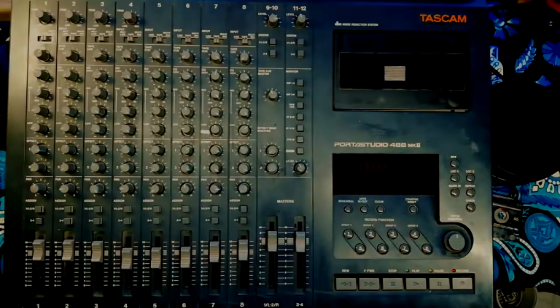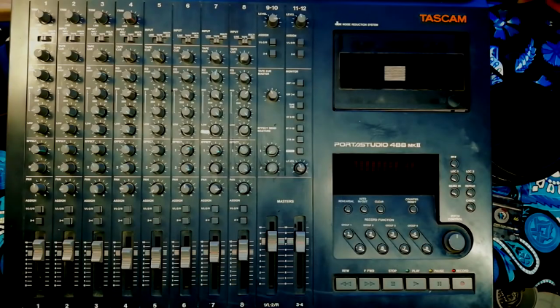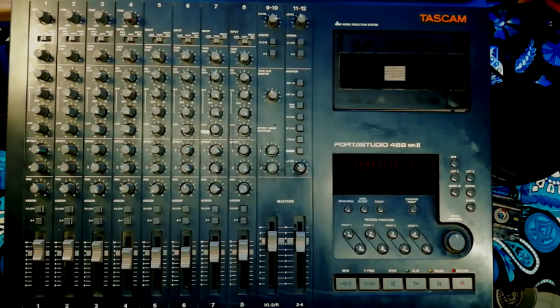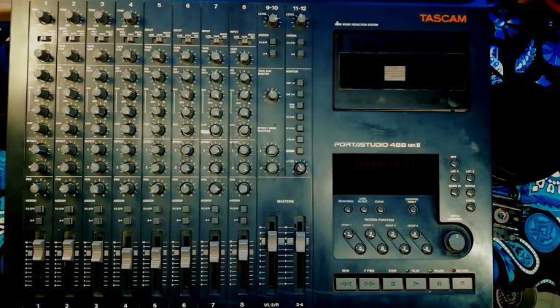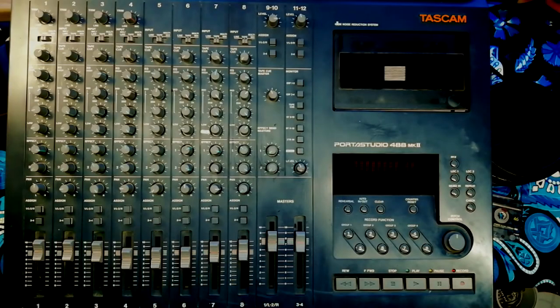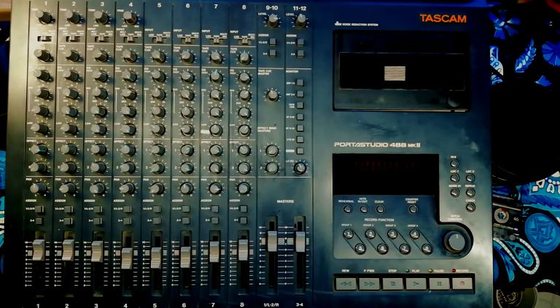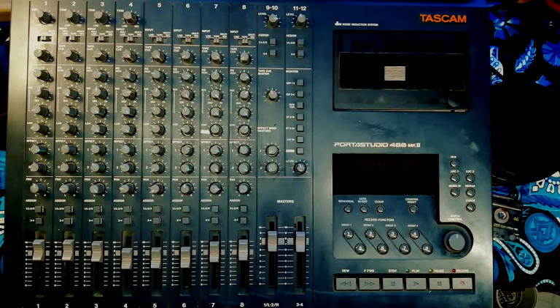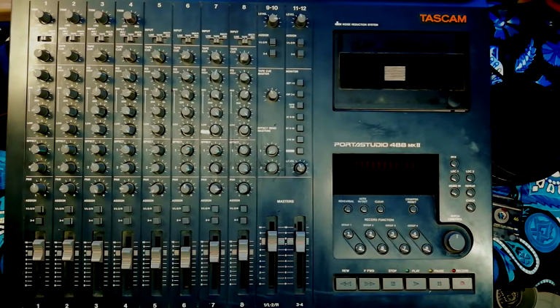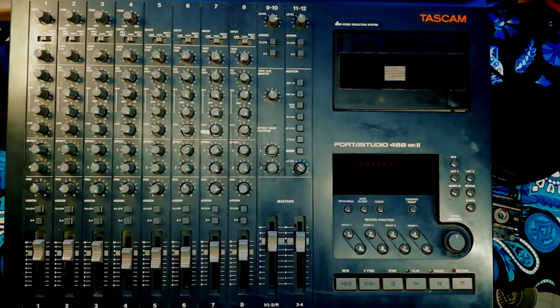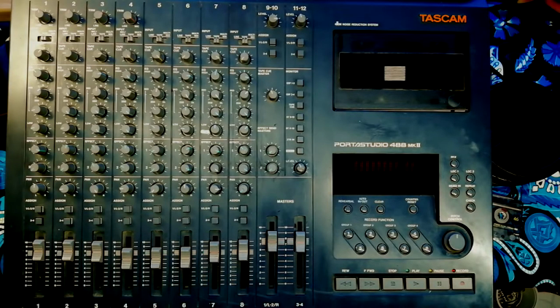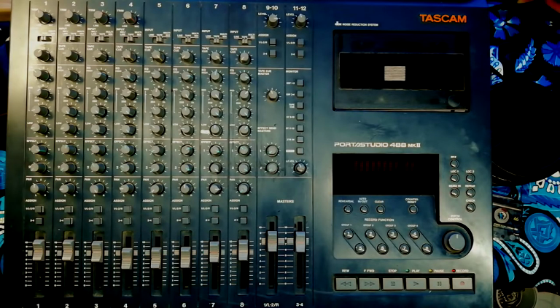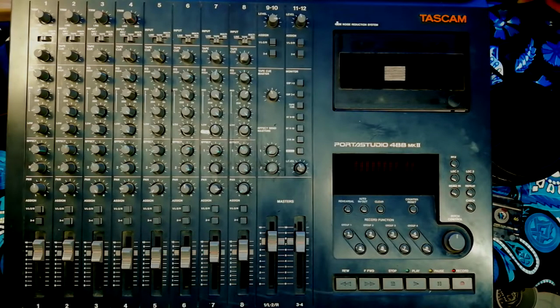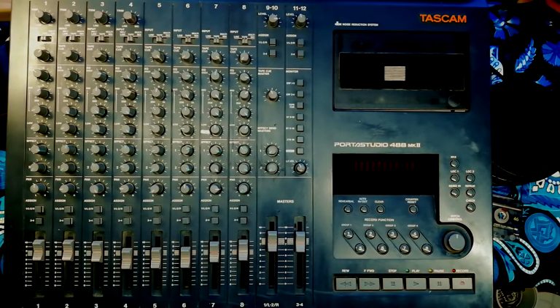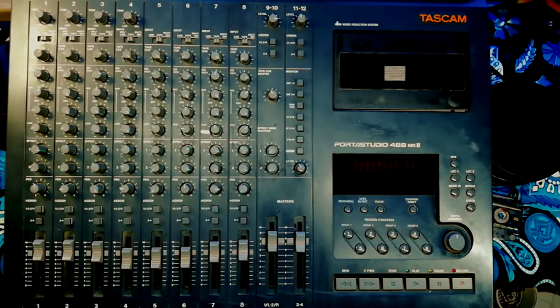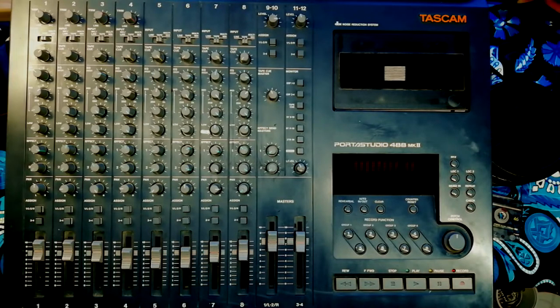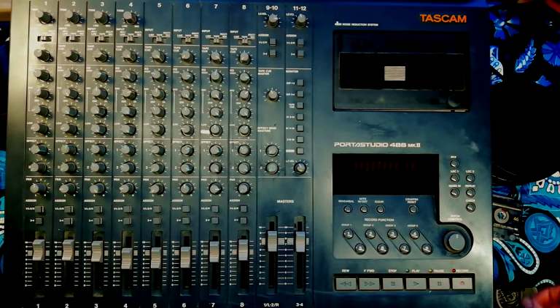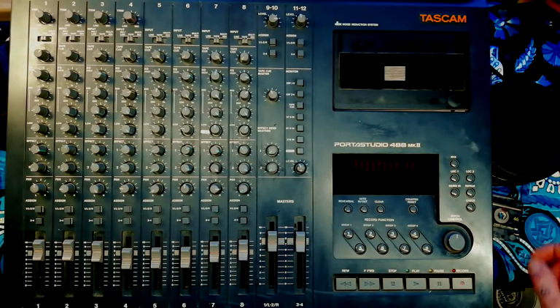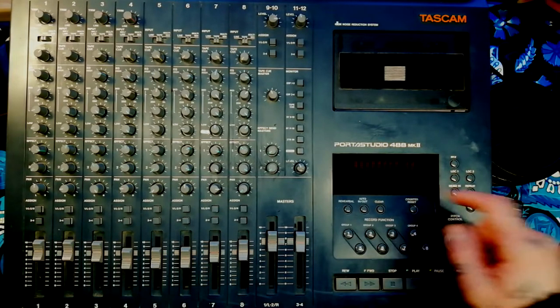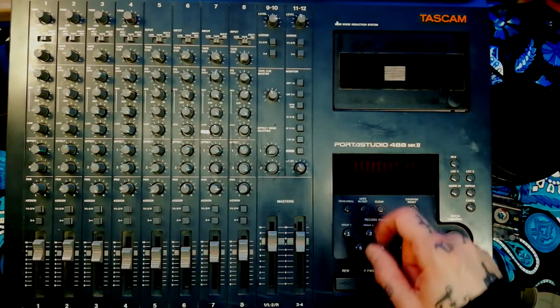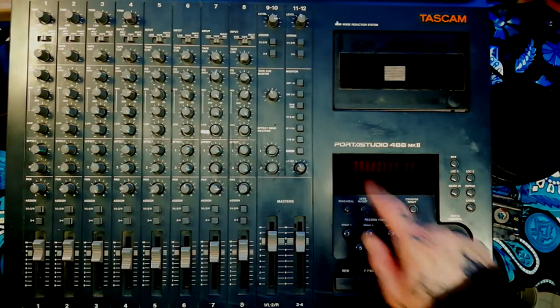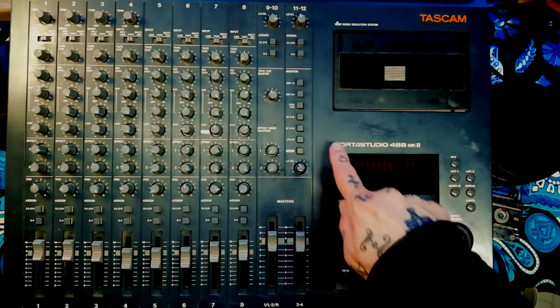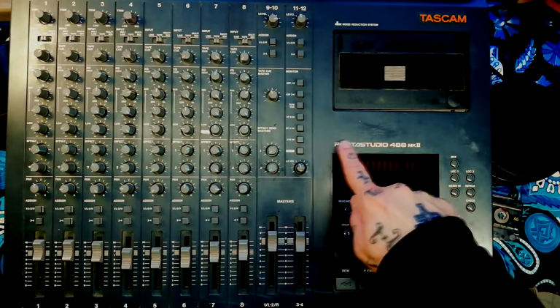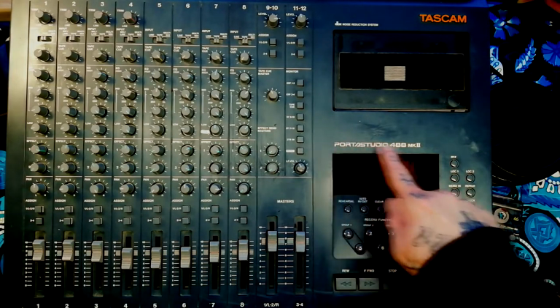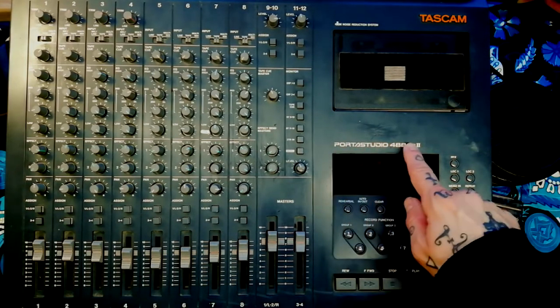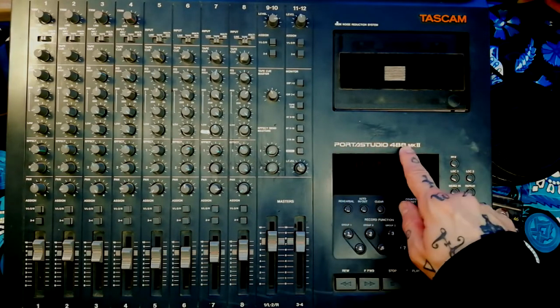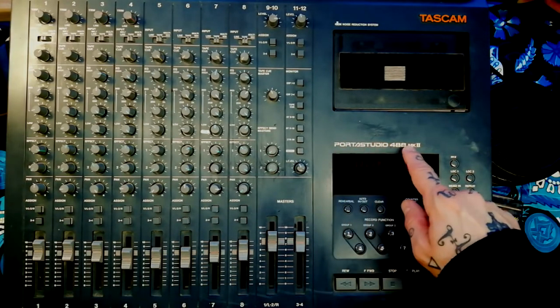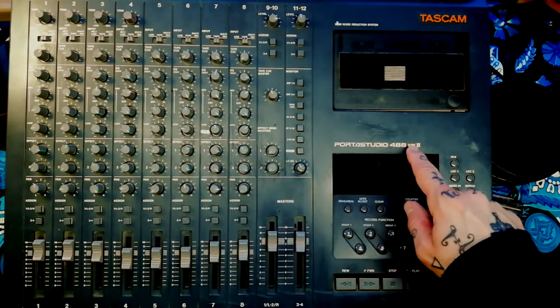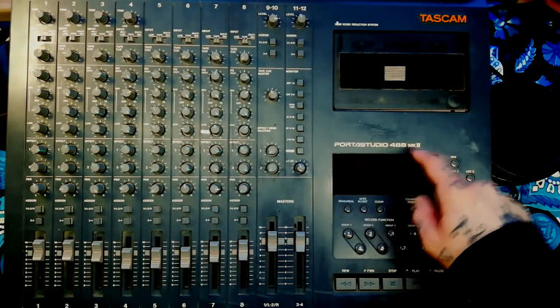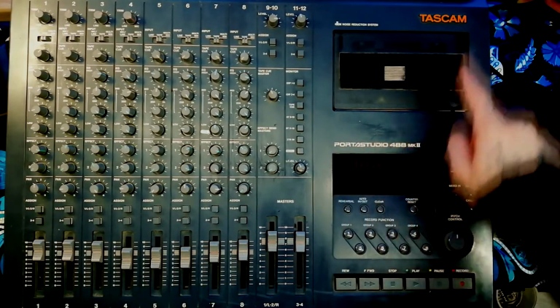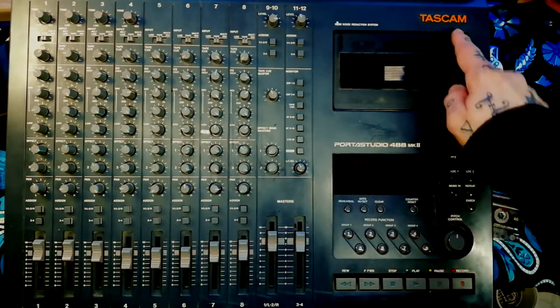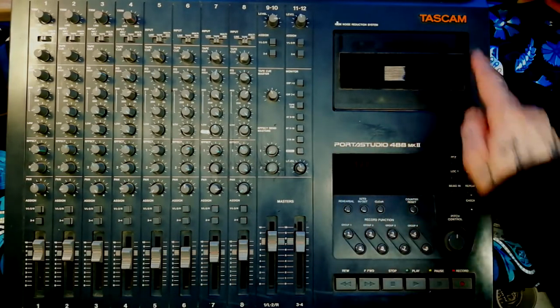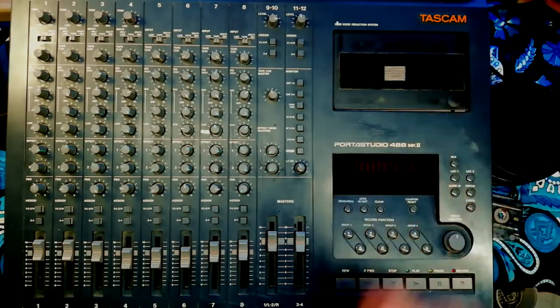Welcome back to Tetrakan Super Monoblock. Today I'm going to be showing you how to open the case on your PortaStudio 488 Mark II by Tascam.